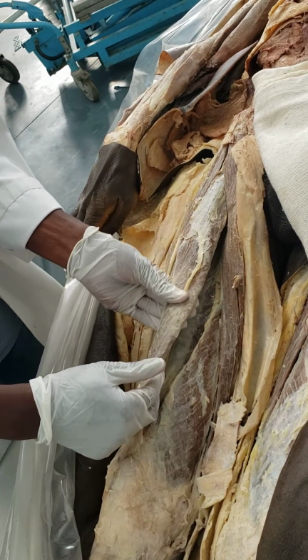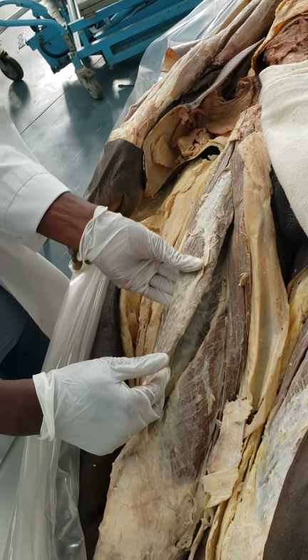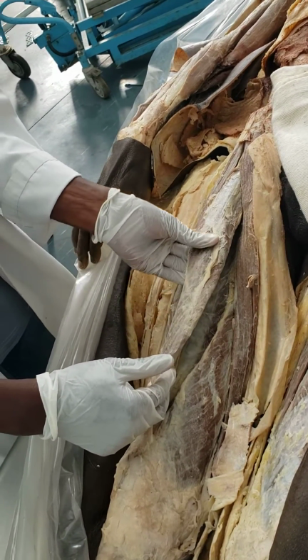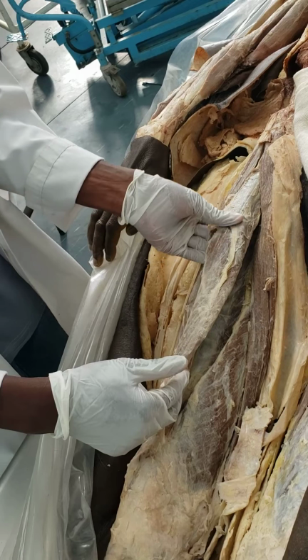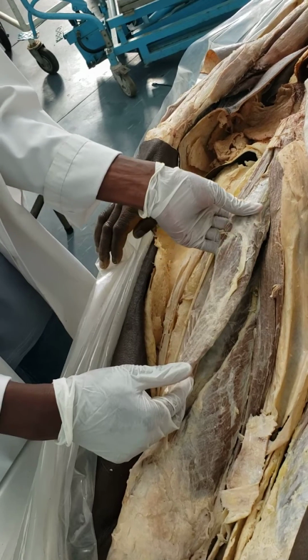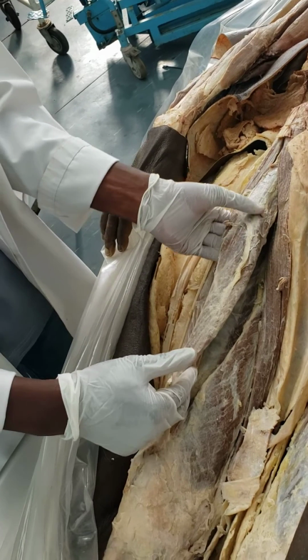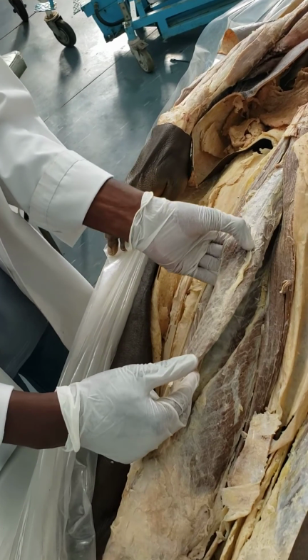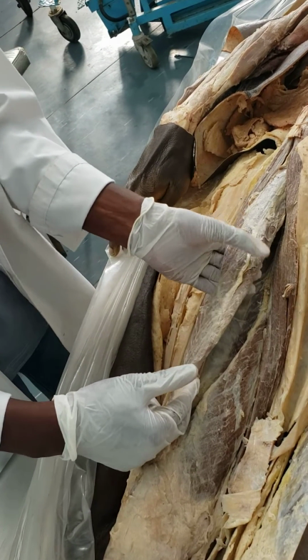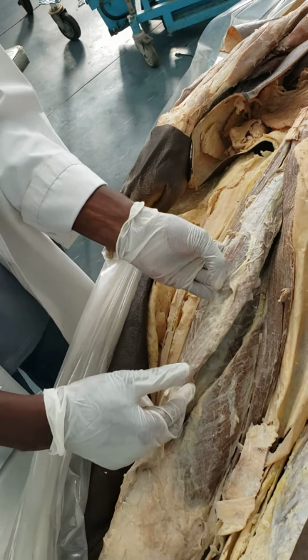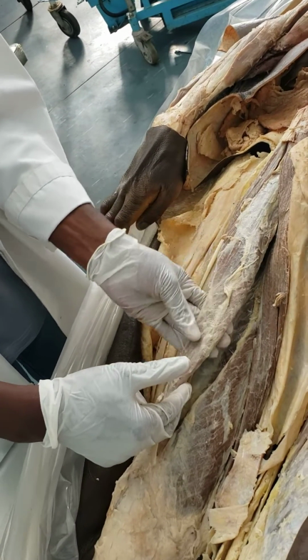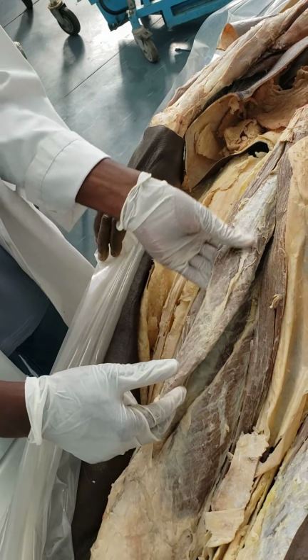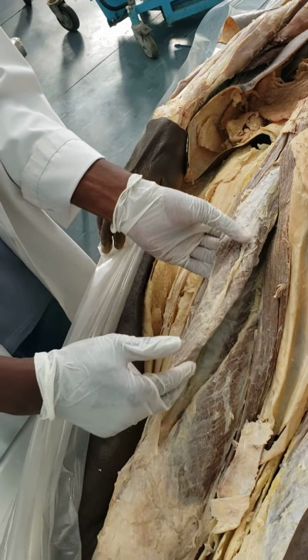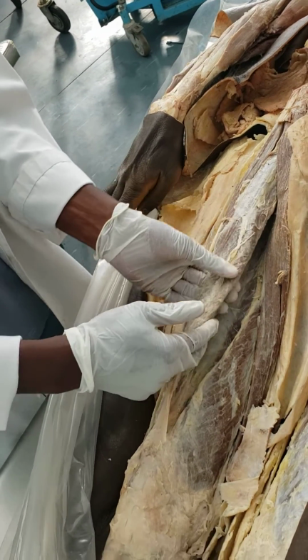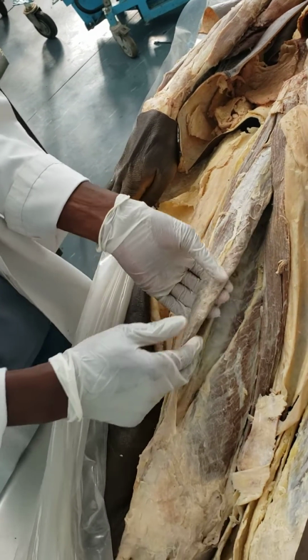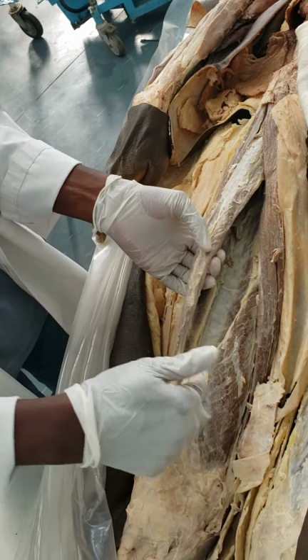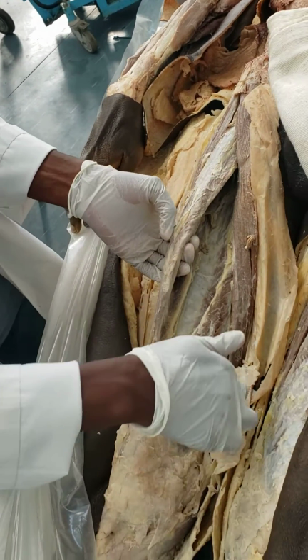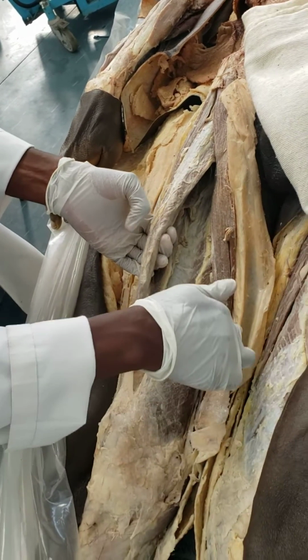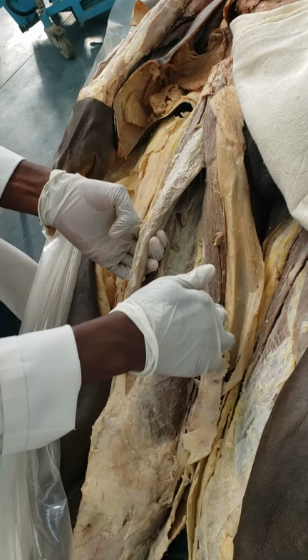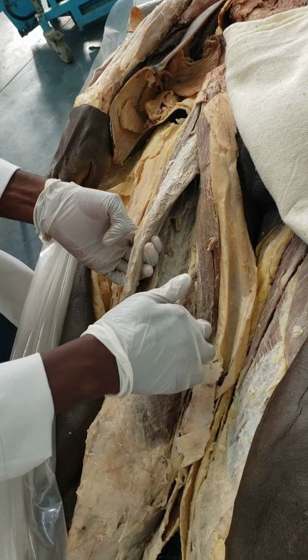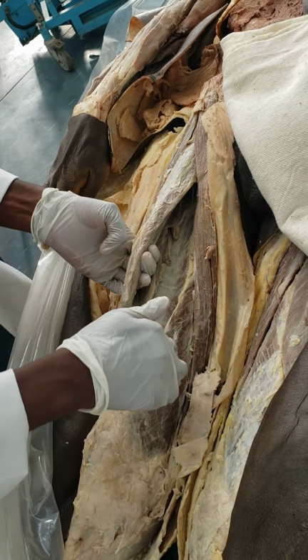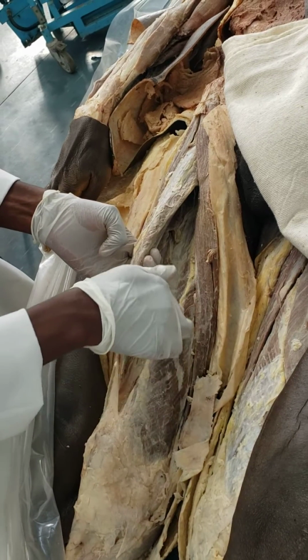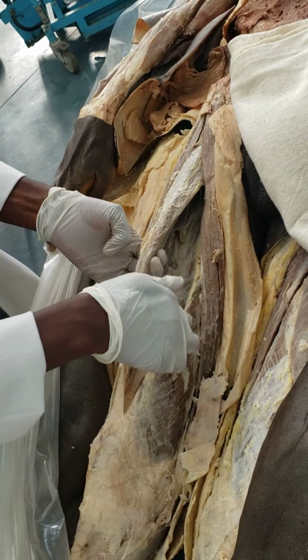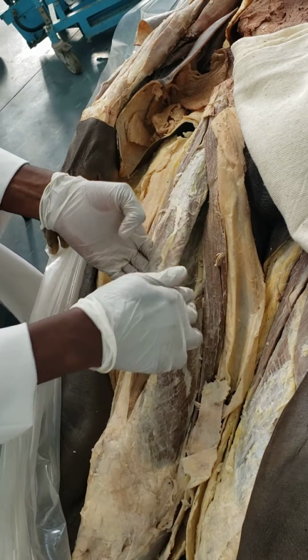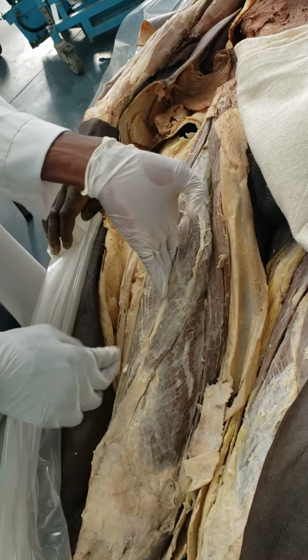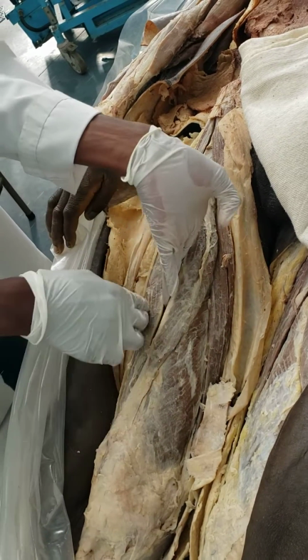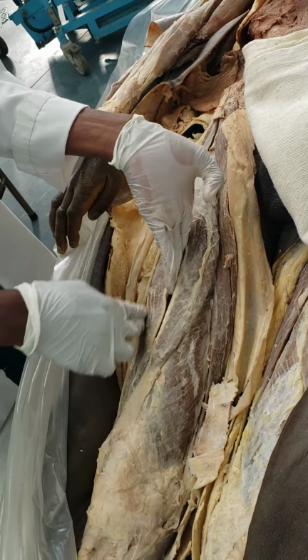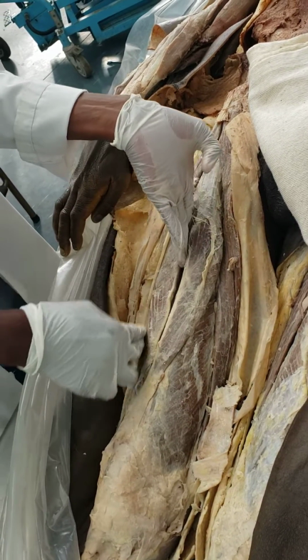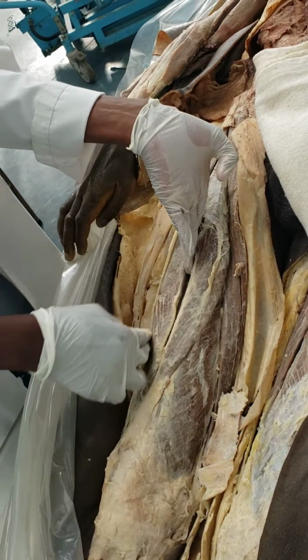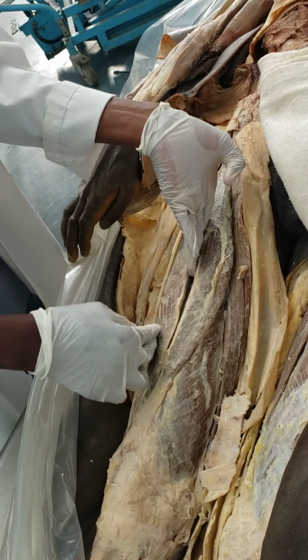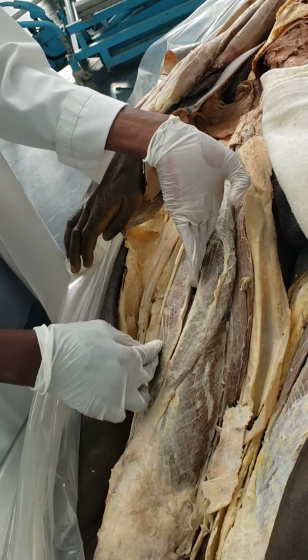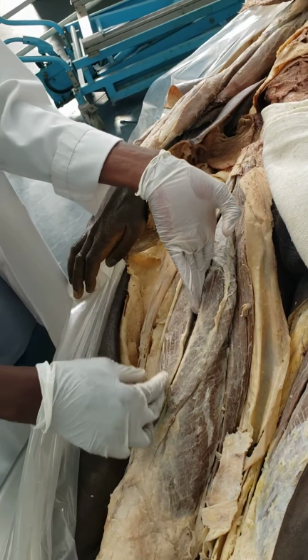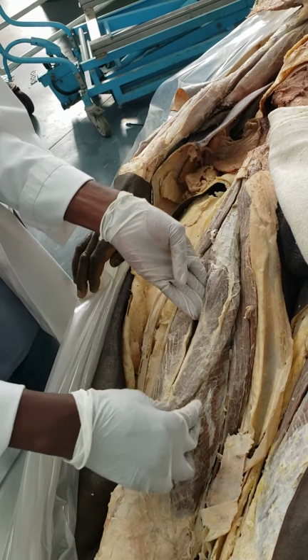So this is a part of the quadriceps femoris — it's a quarter of the muscle — this is the rectus femoris. And the other three parts are the vastus medialis, the intermedialis and the lateralis on the side. That's just about it. Thank you.